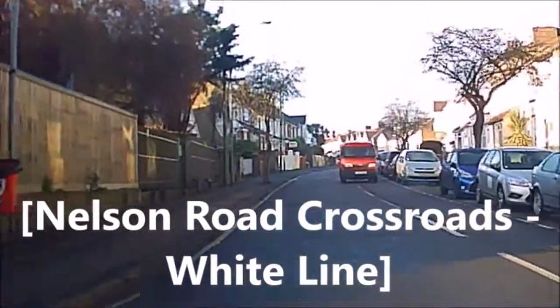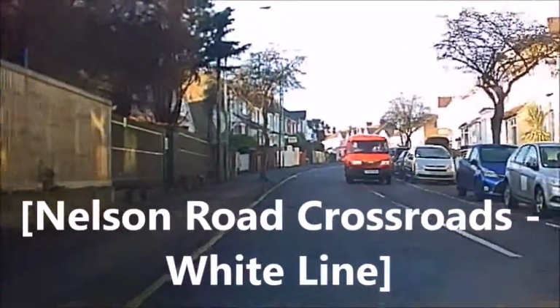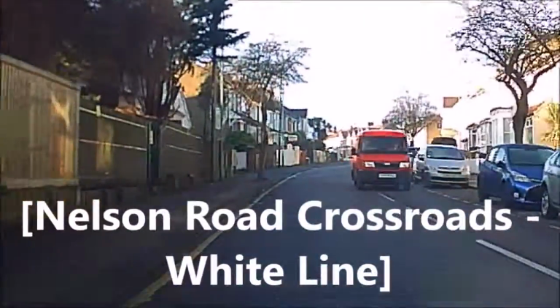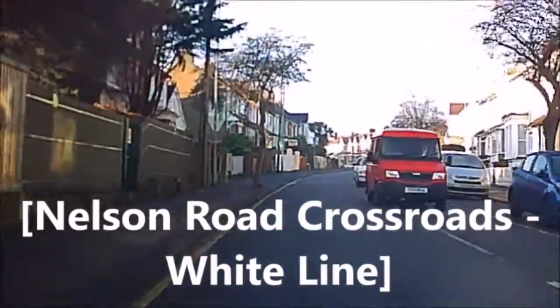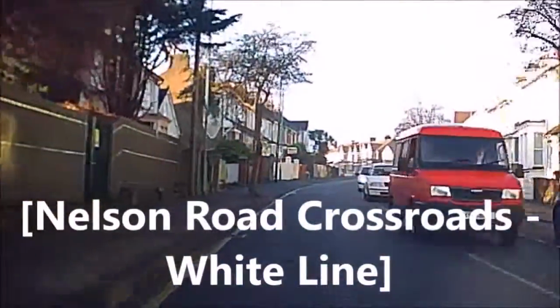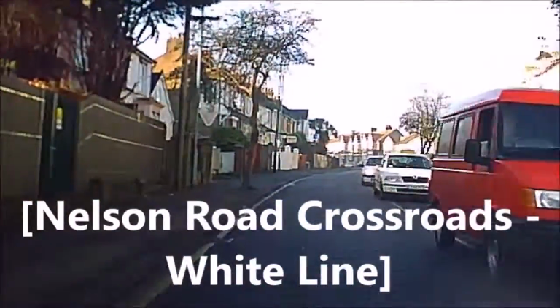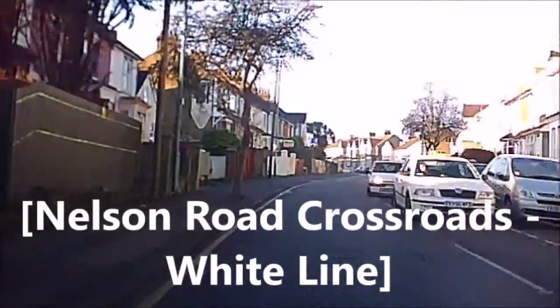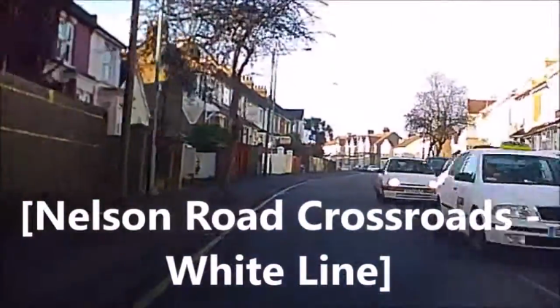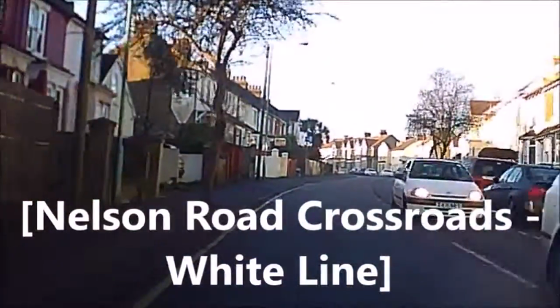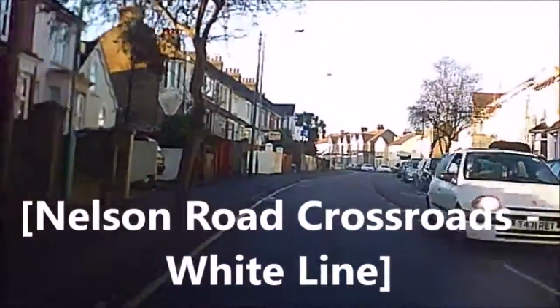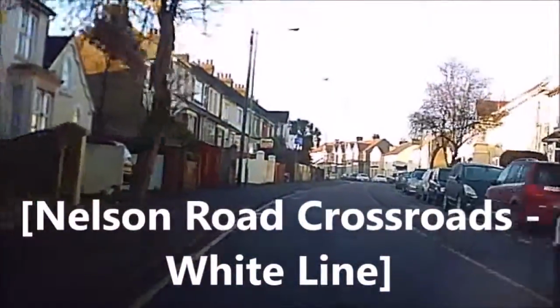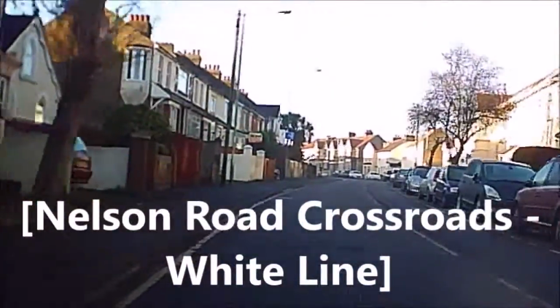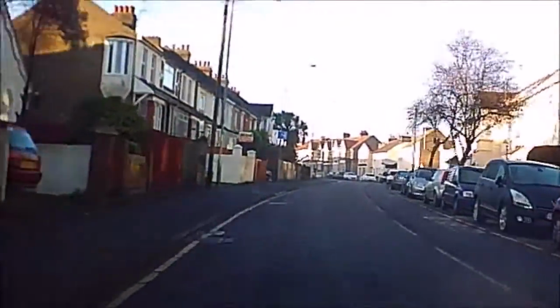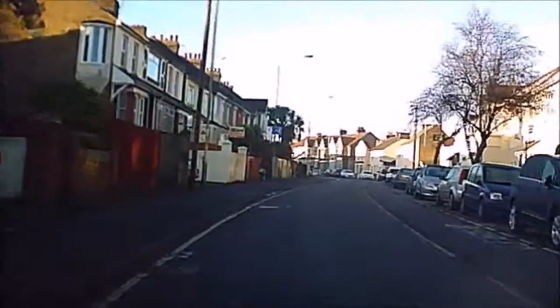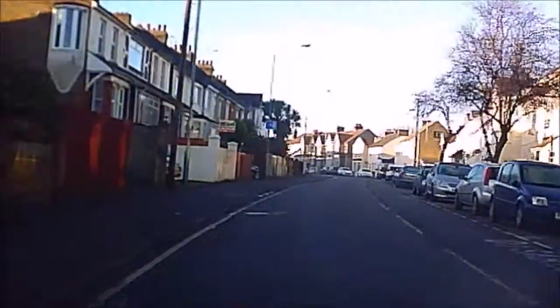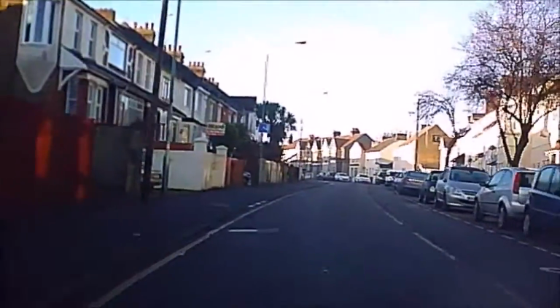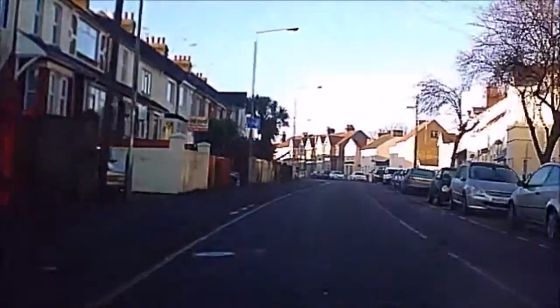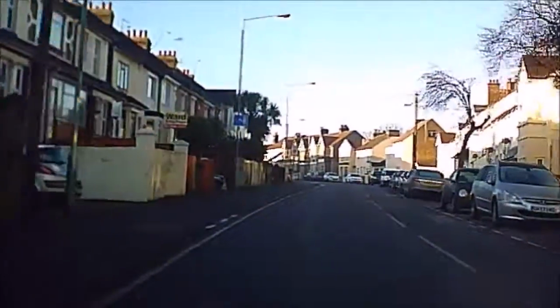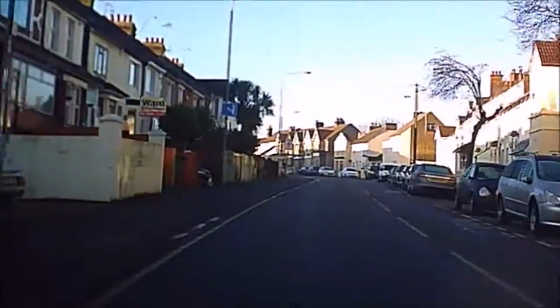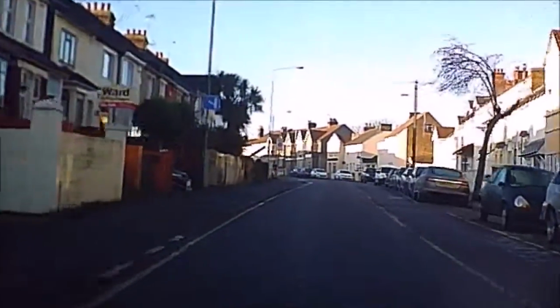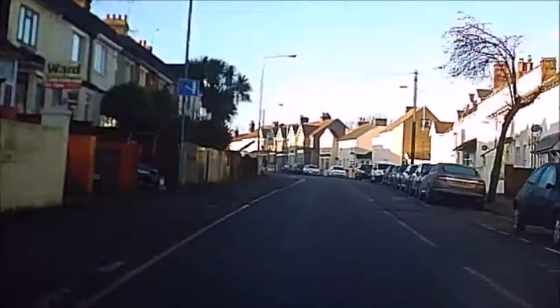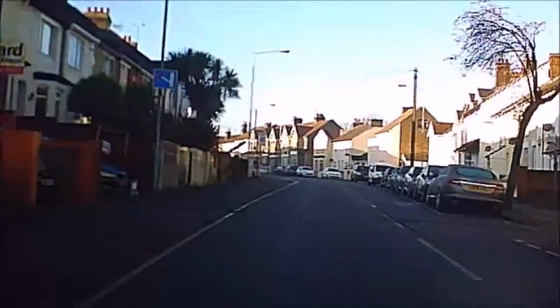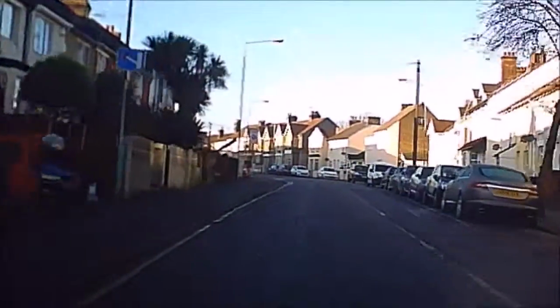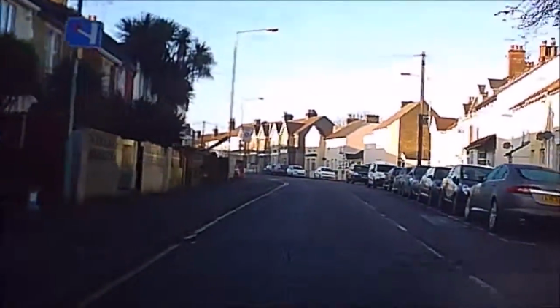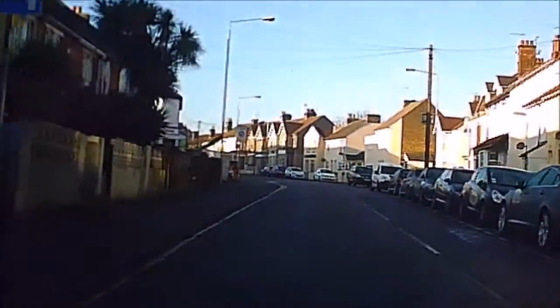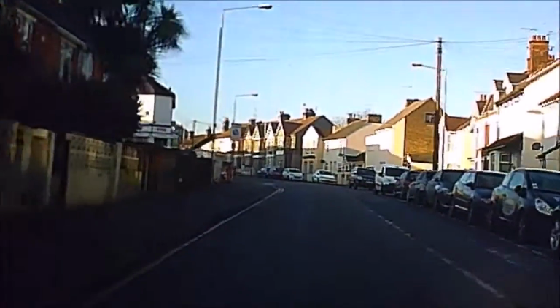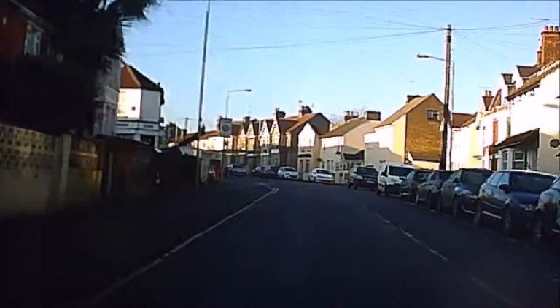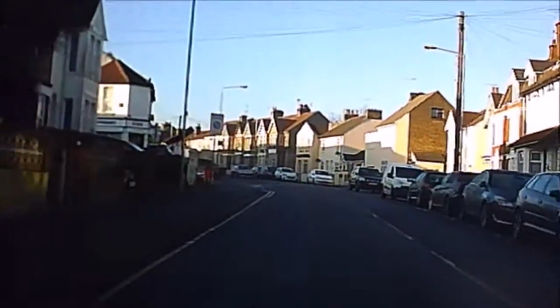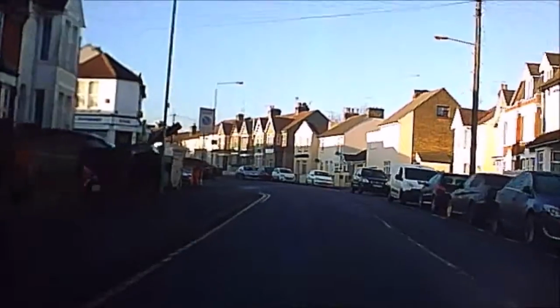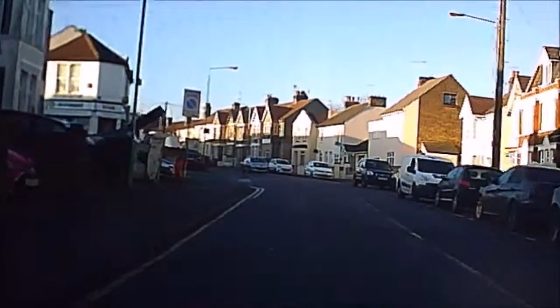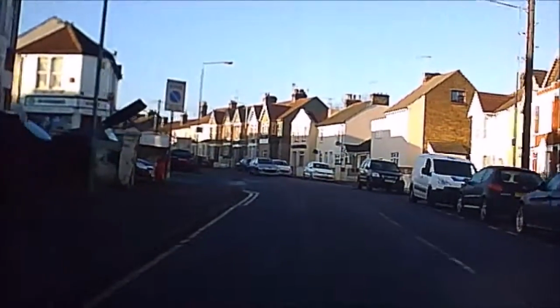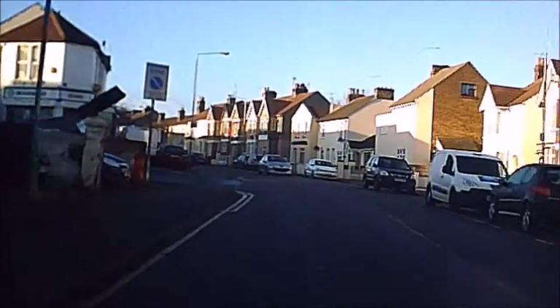We are approaching the Nelson Roads Crossroads from Gilligan Road. This is the crossroads that has many exits on it and causes much confusion, in particular because of the lack of road markings.